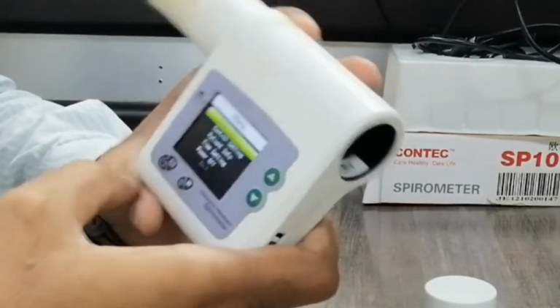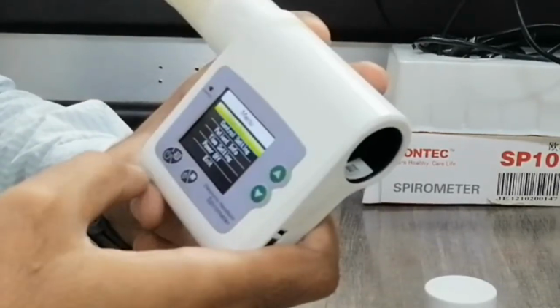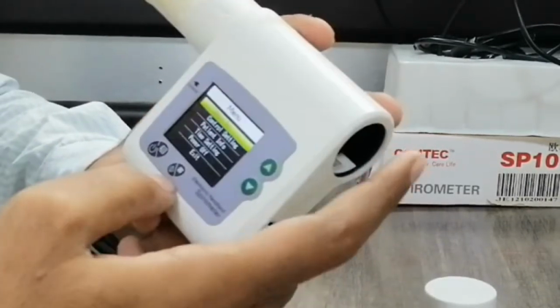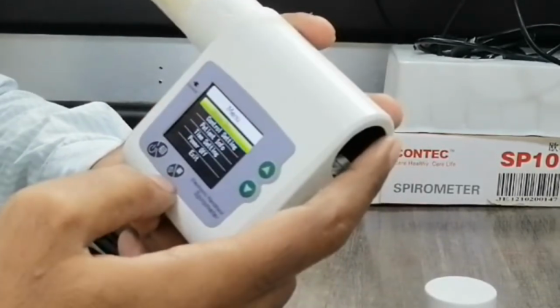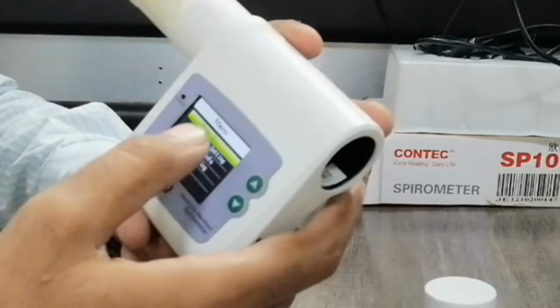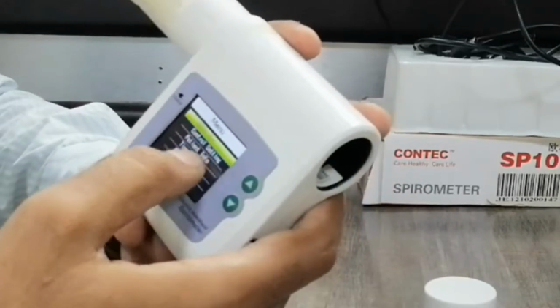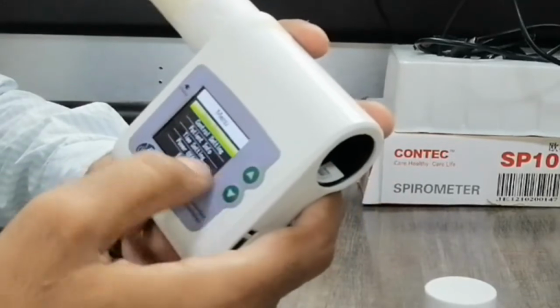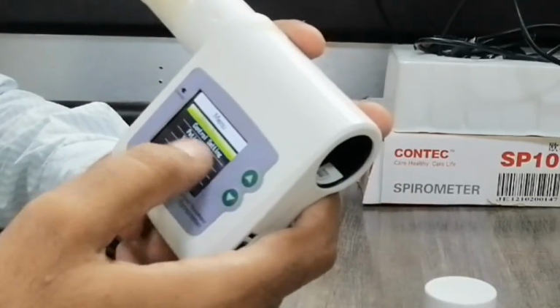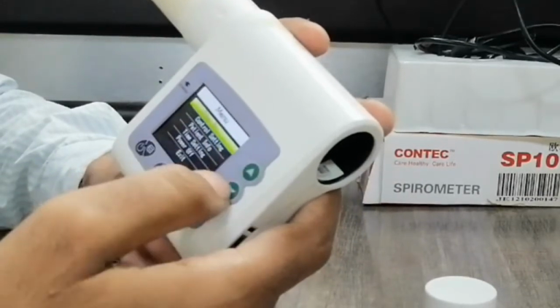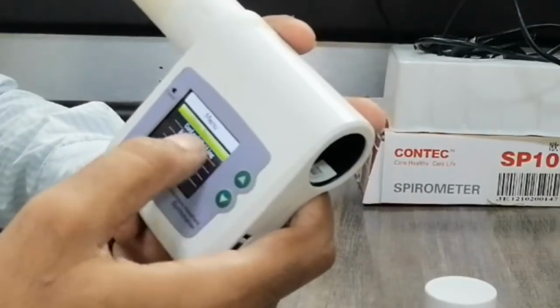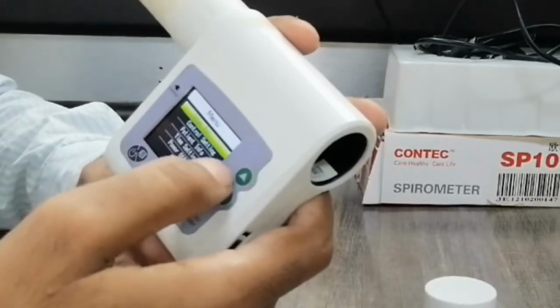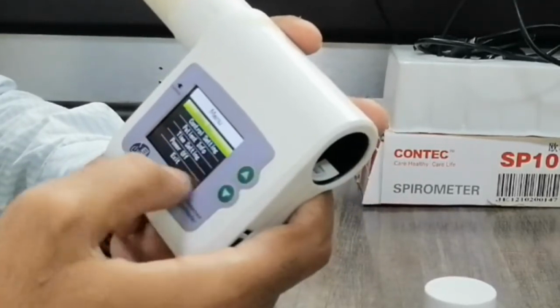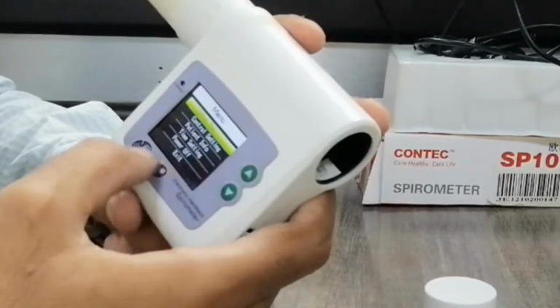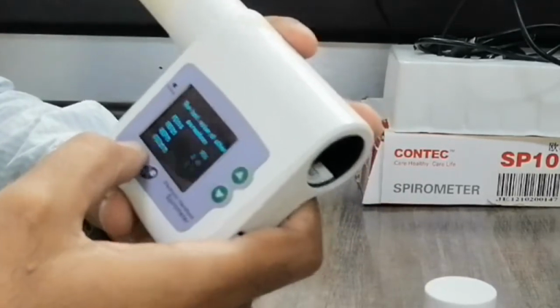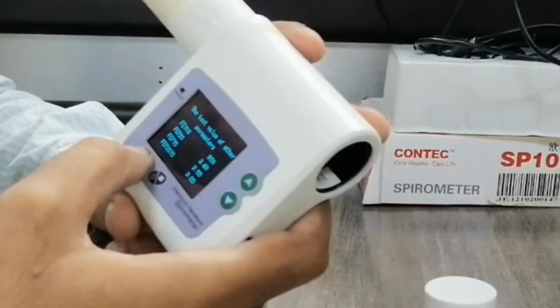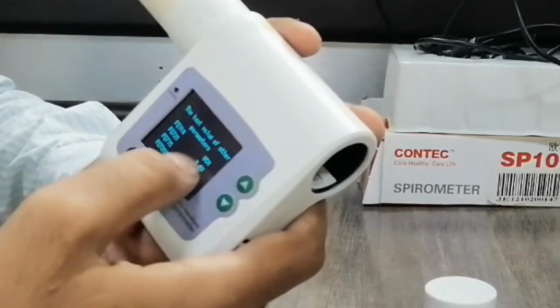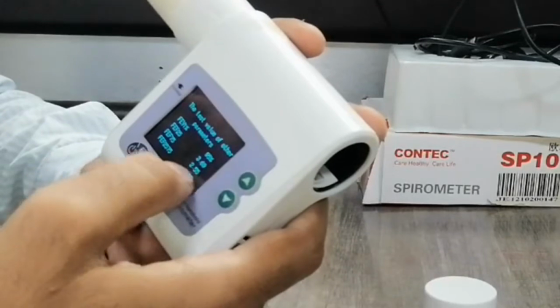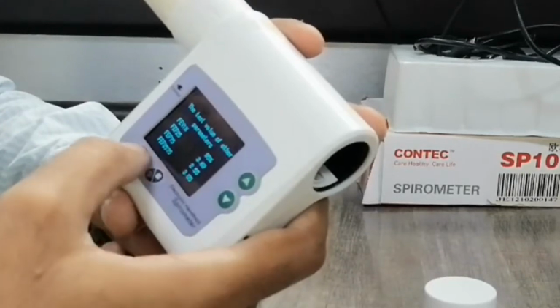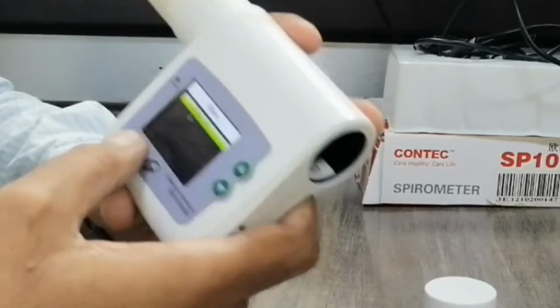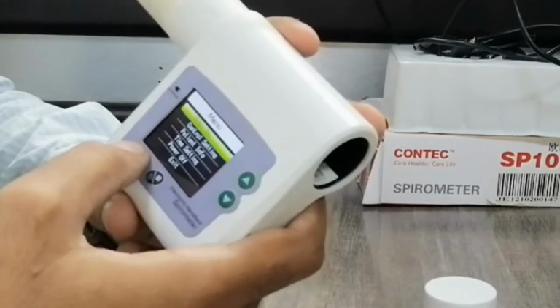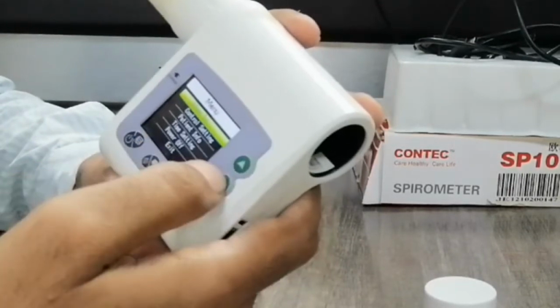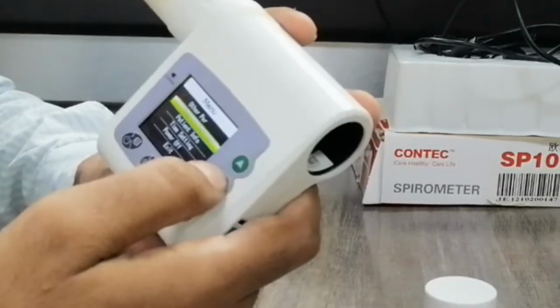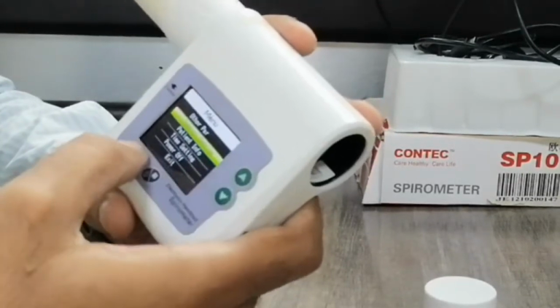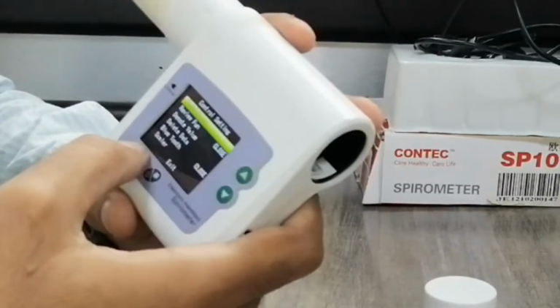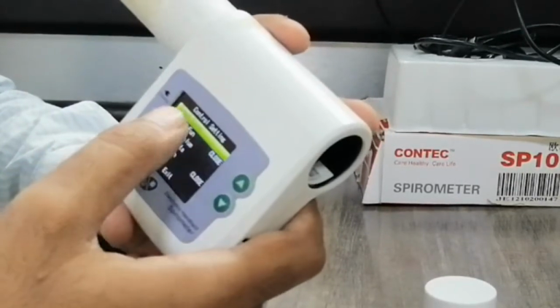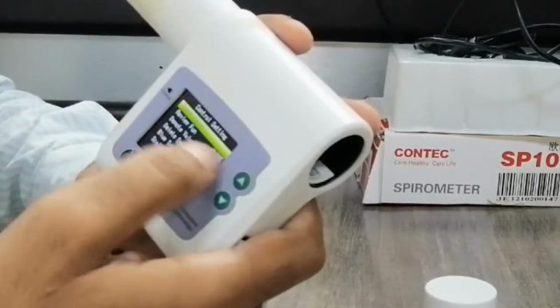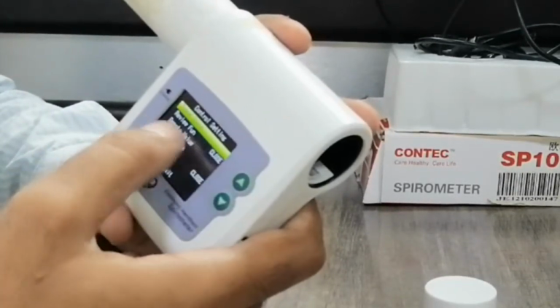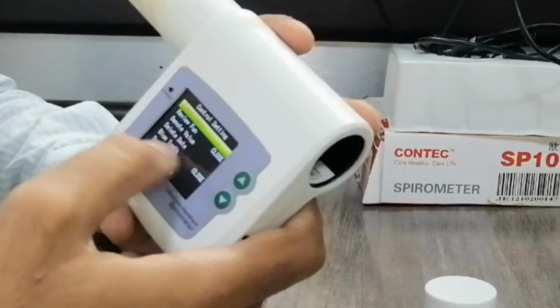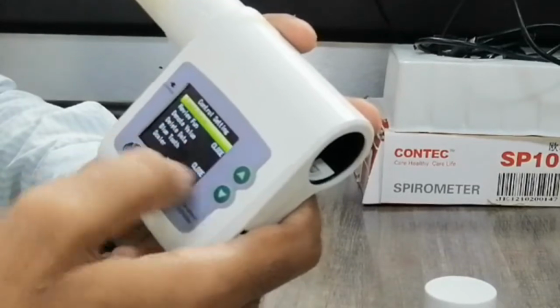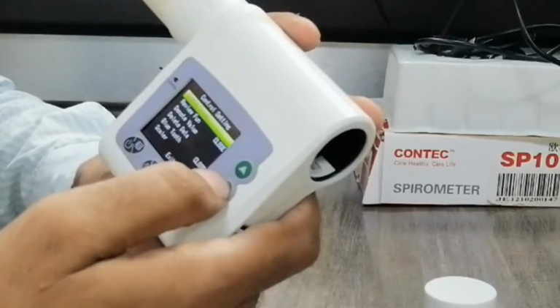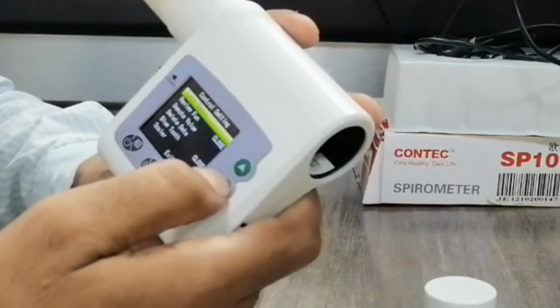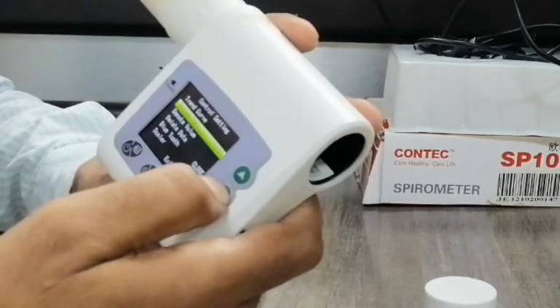In the menu screen, you can select different settings and view other parameters. These are all of the available parameters, and you can select or go back. The controls allow you to connect and configure parameters according to your requirement.